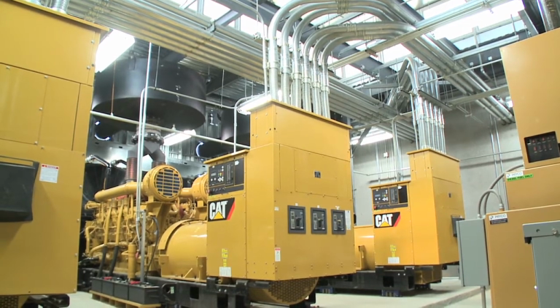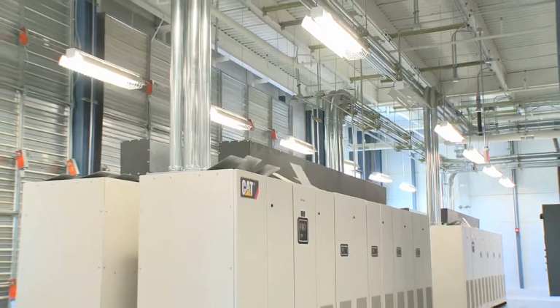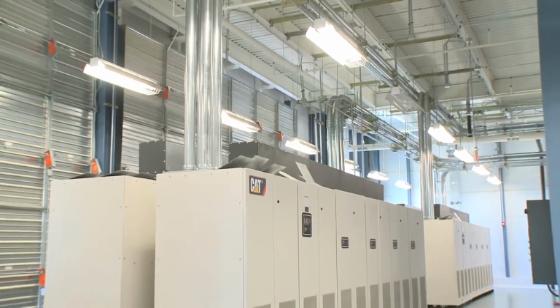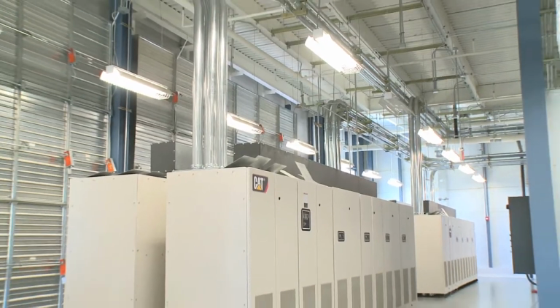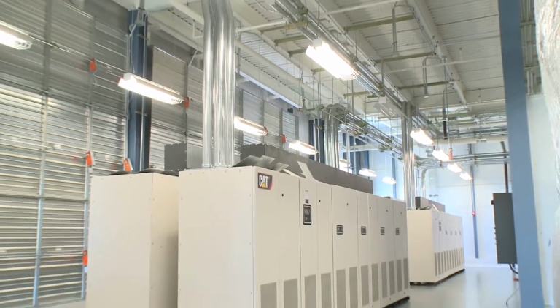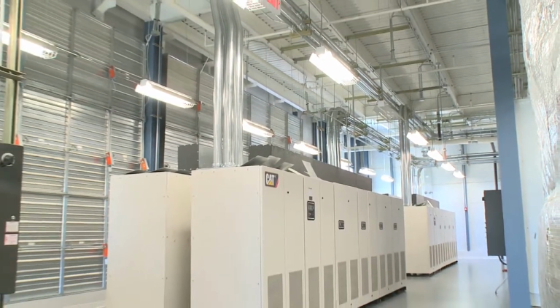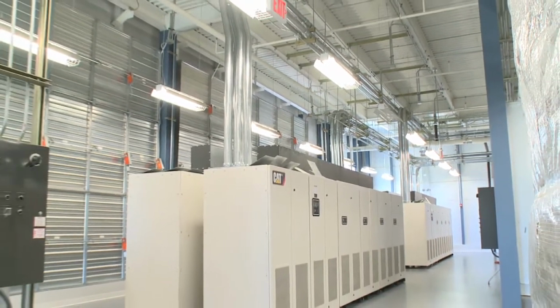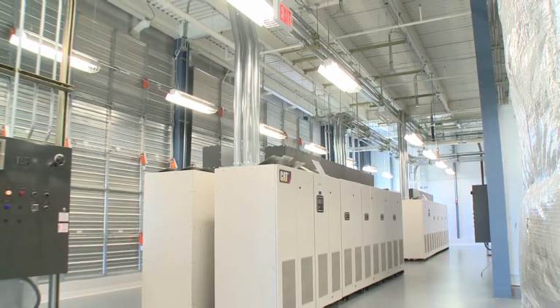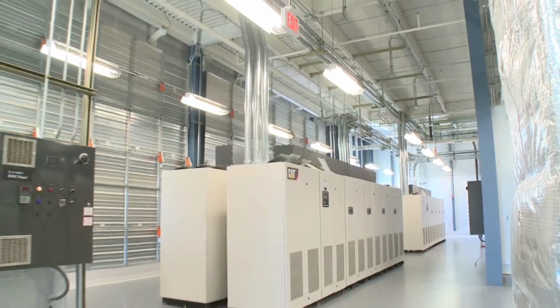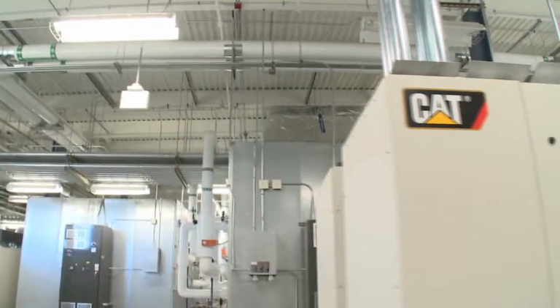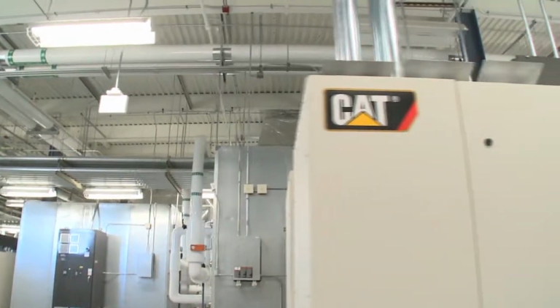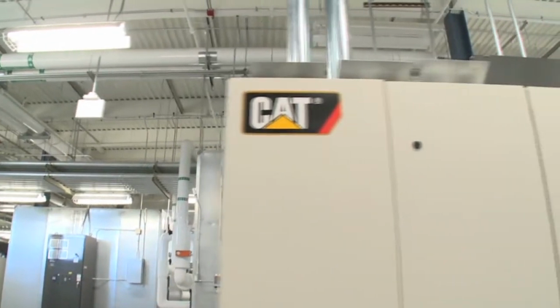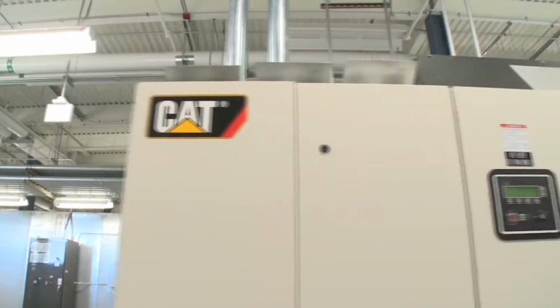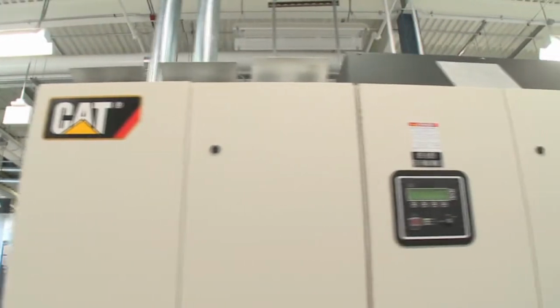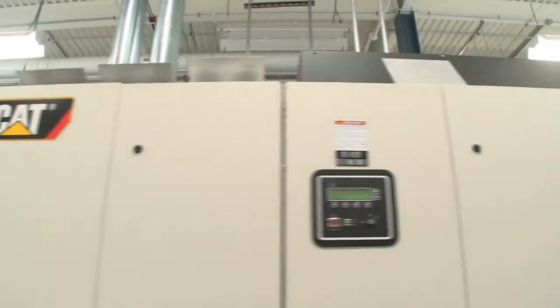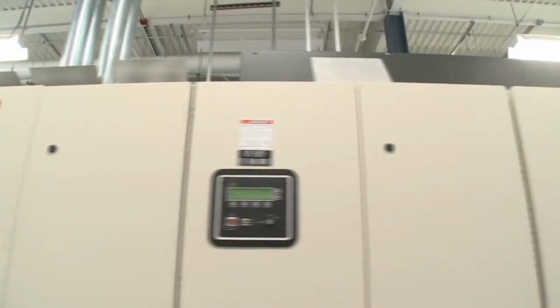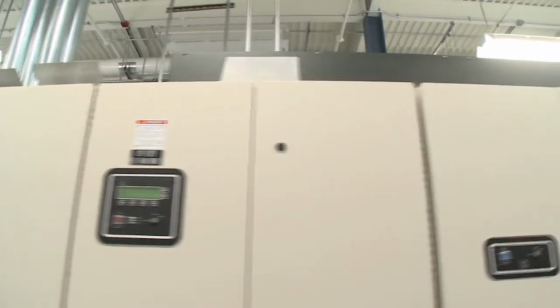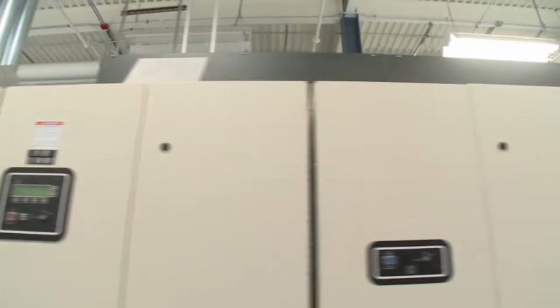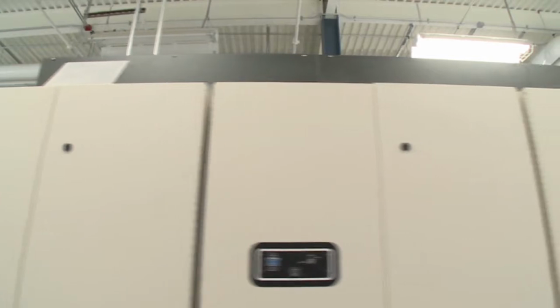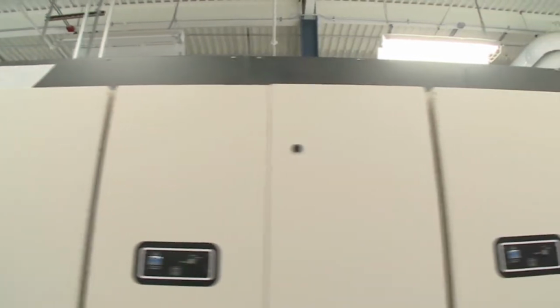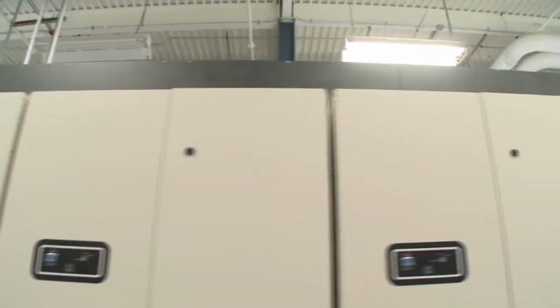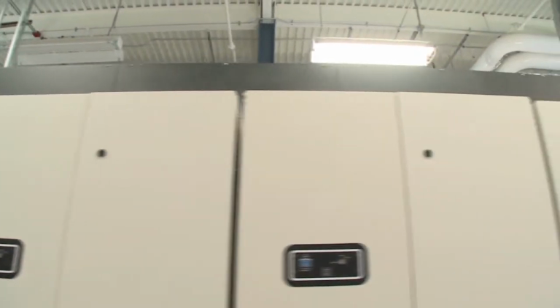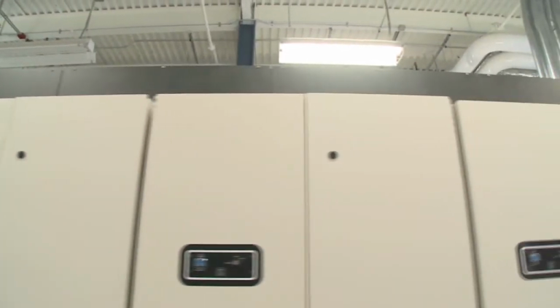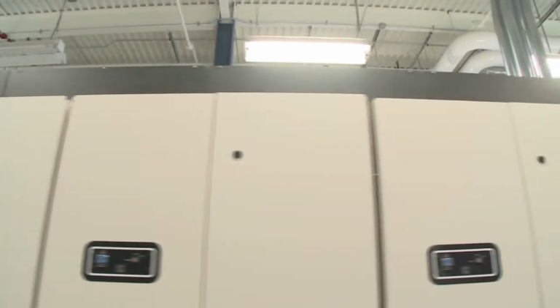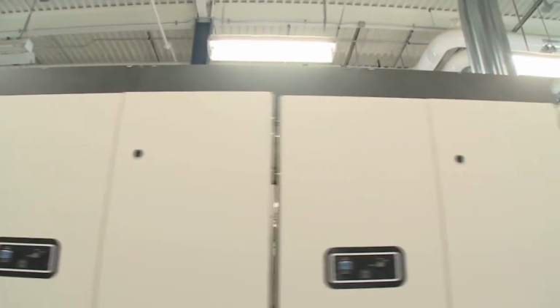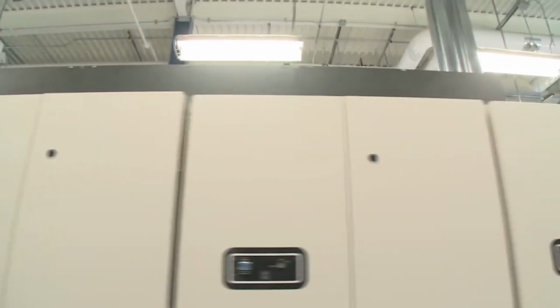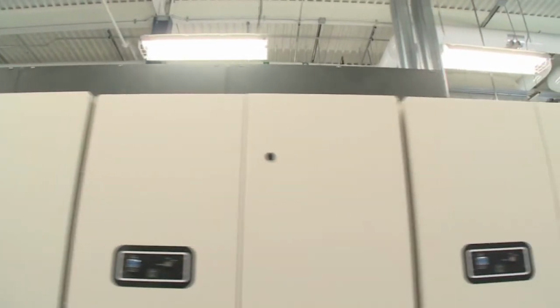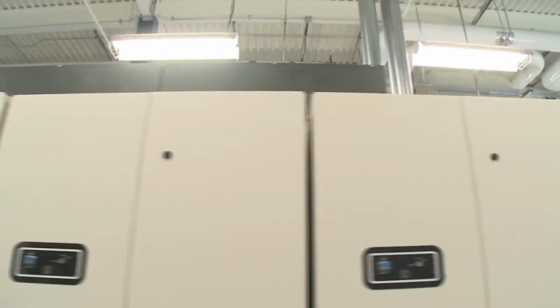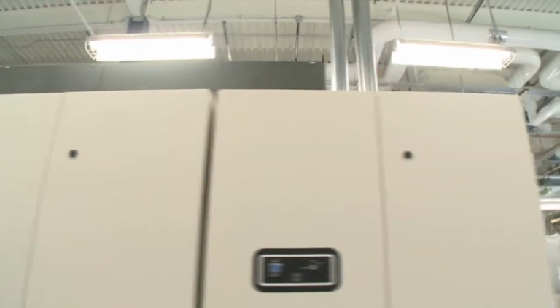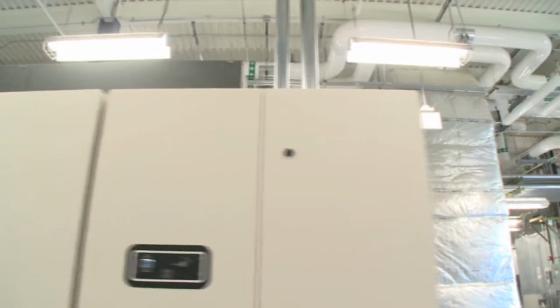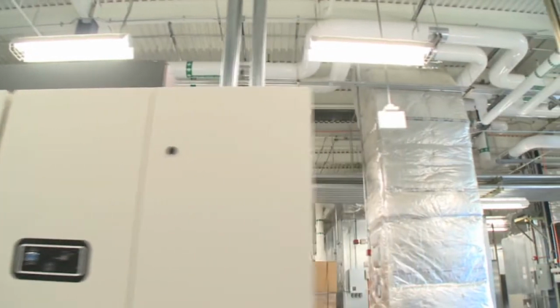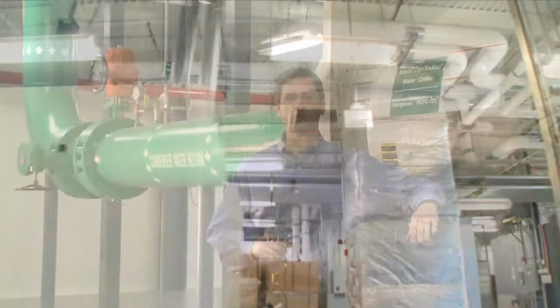Not only can flywheel systems be more efficient than batteries, the advantages include the ability to house the flywheels in a warm, ambient location, which eliminates the cost to construct a special environment. This is also a green solution because there are no batteries to replace.